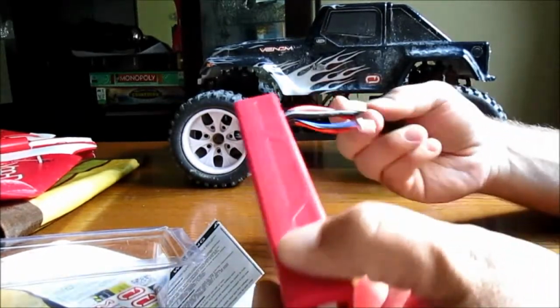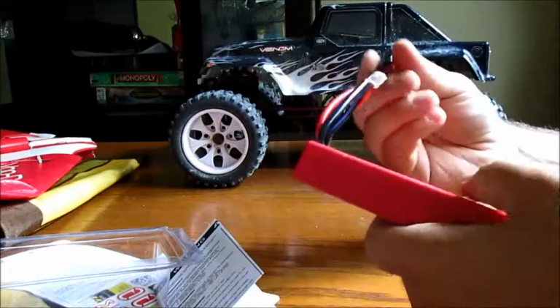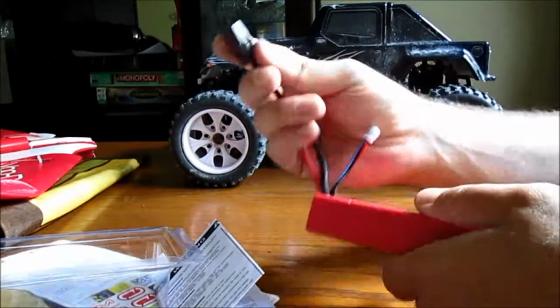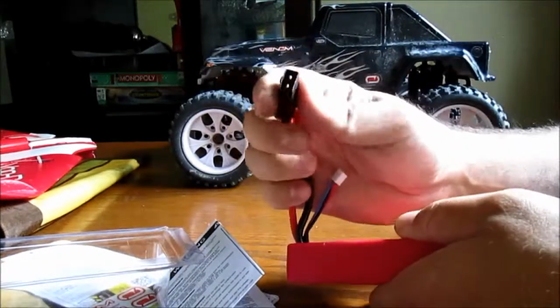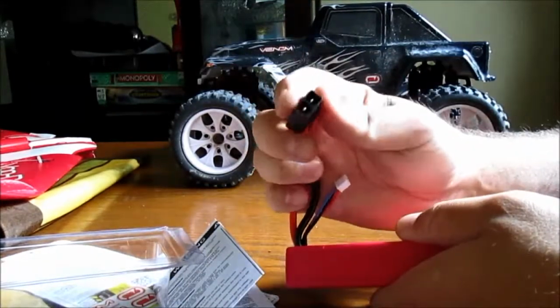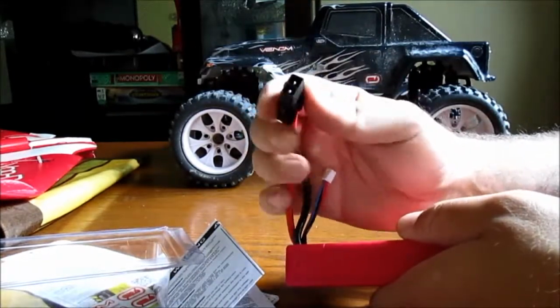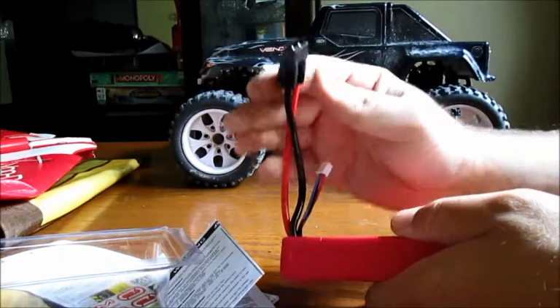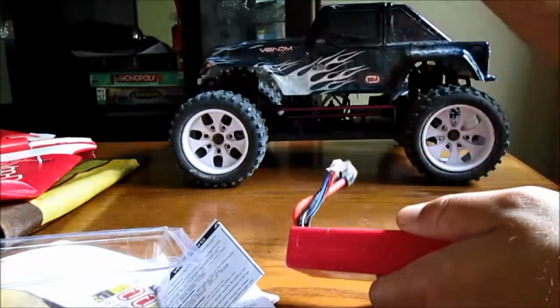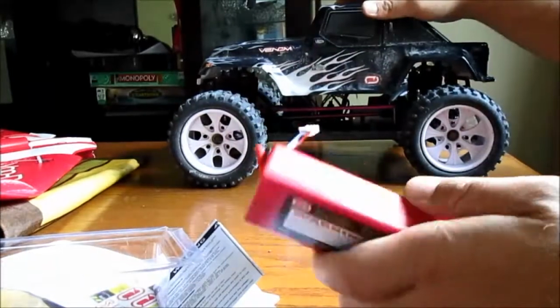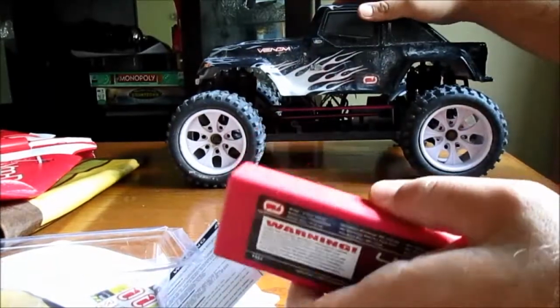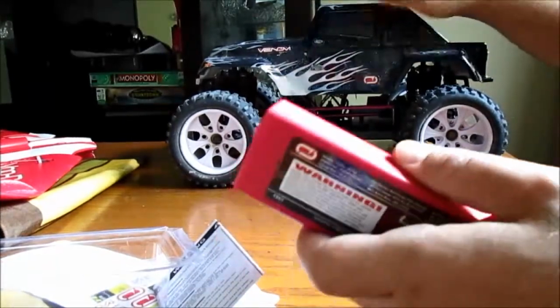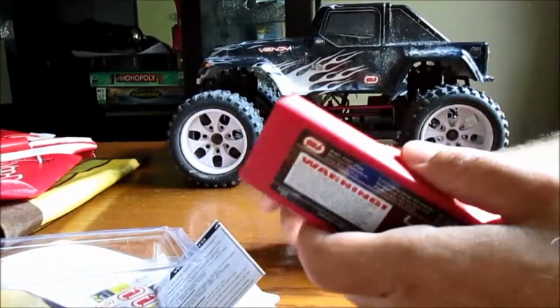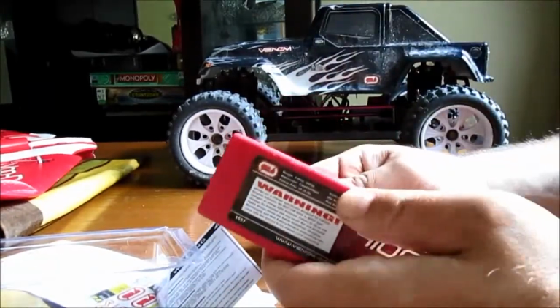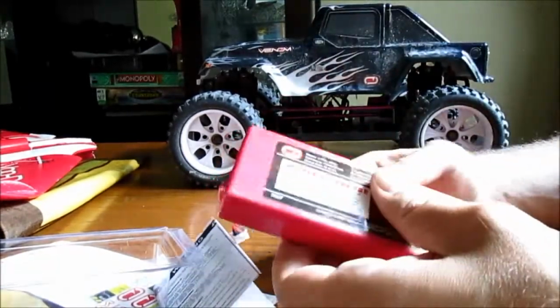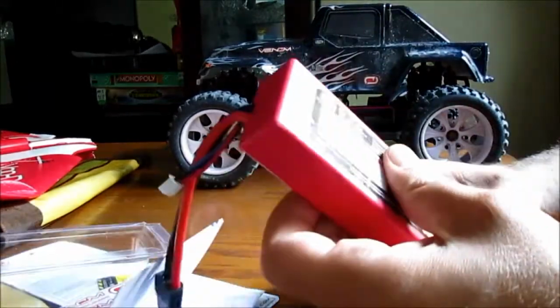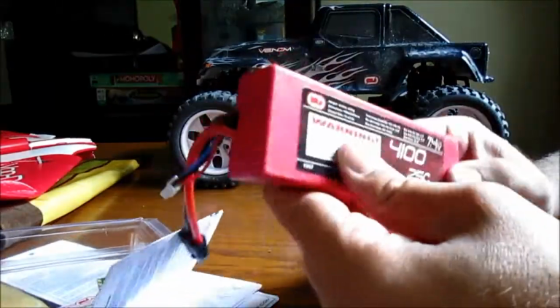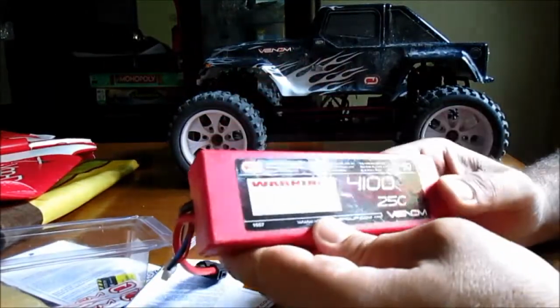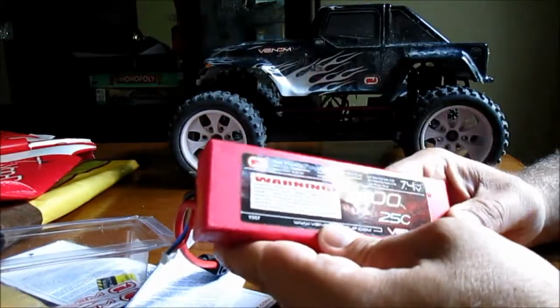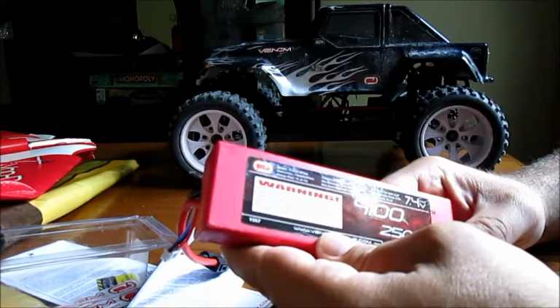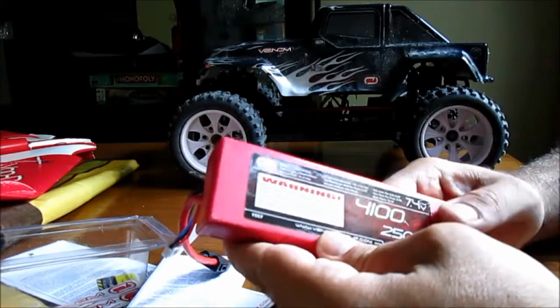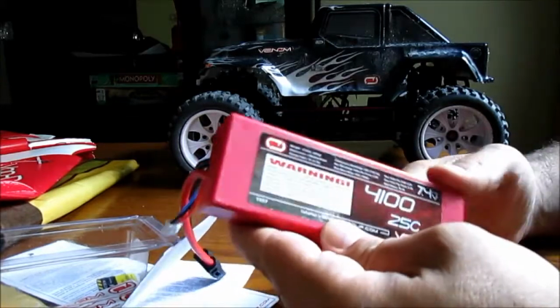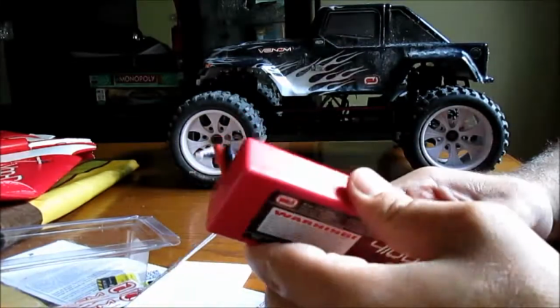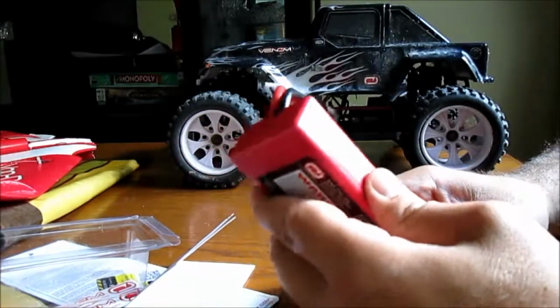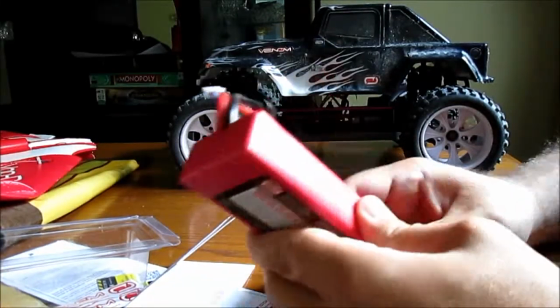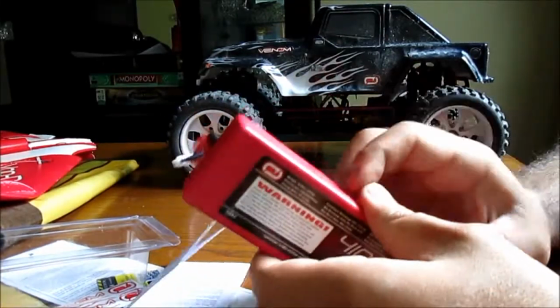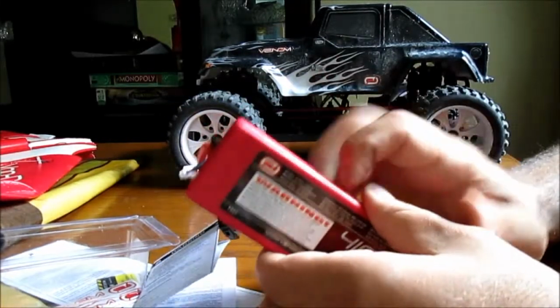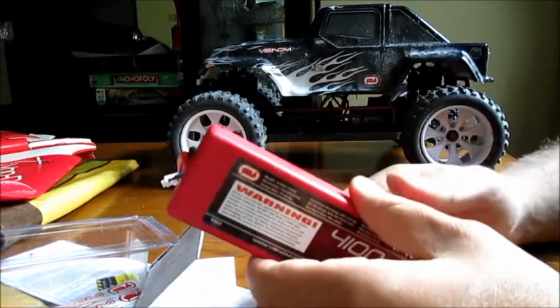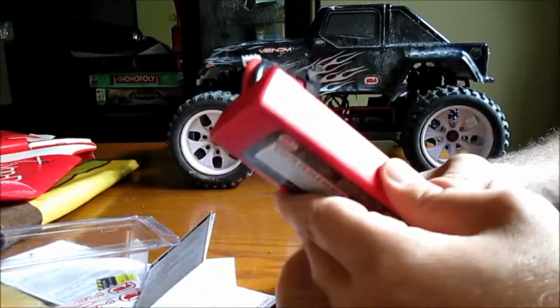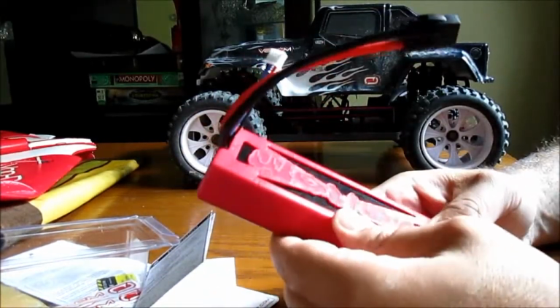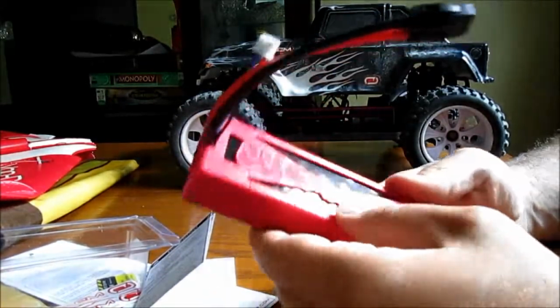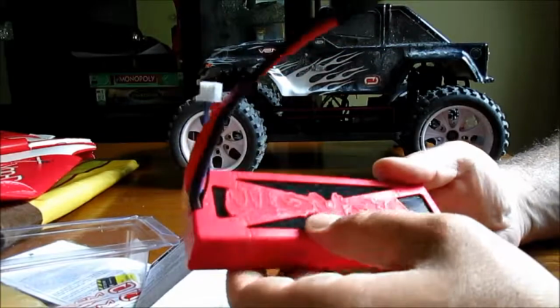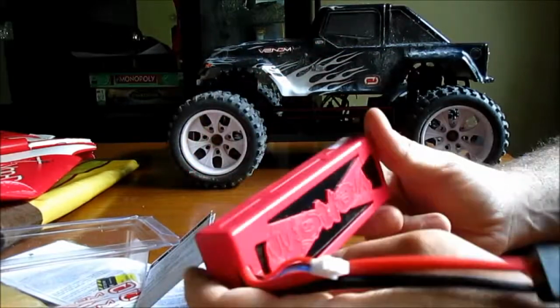I've added a Tamiya plug because this HSP Brontosaurus takes the Tamiya connector — that's what I was going to test it on. The good thing about this battery is it has a hard pack, though the hard pack is somewhat open.